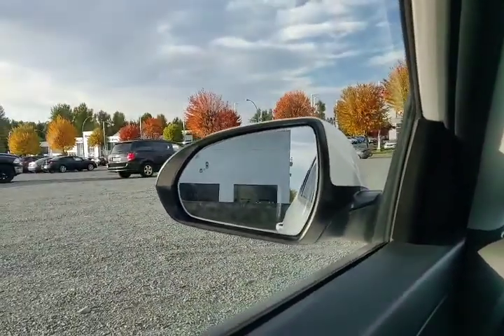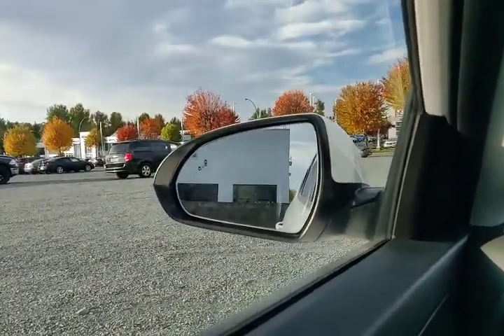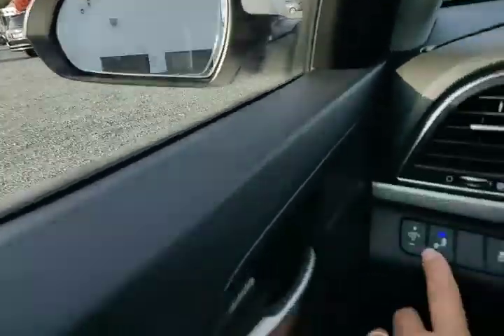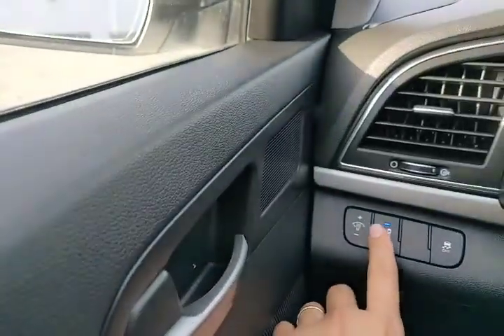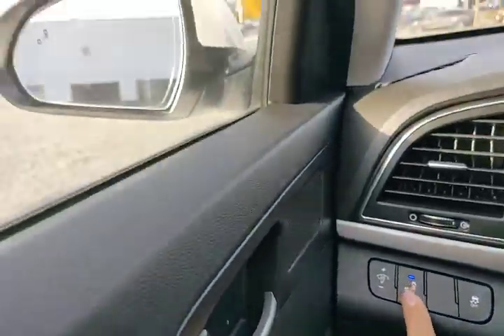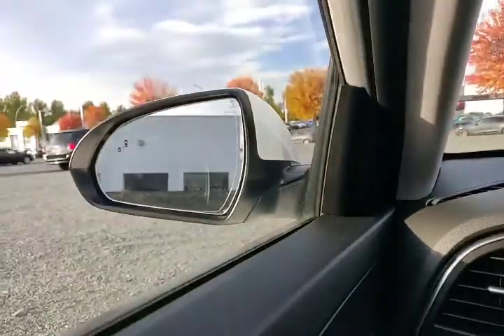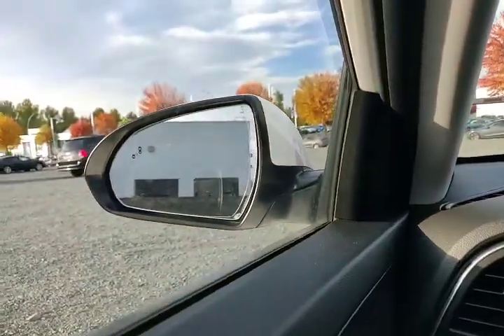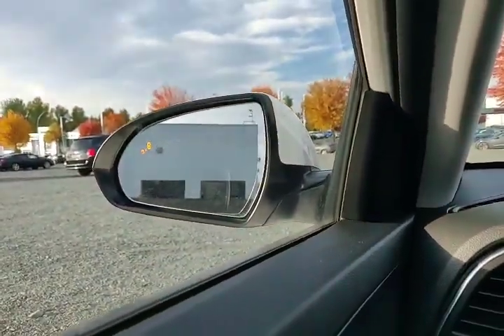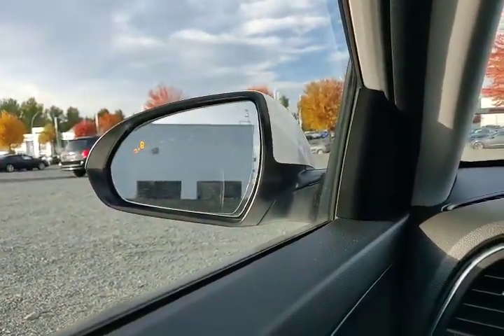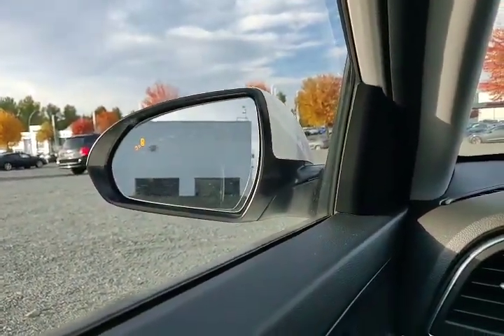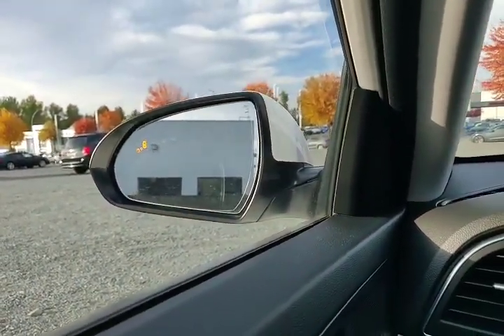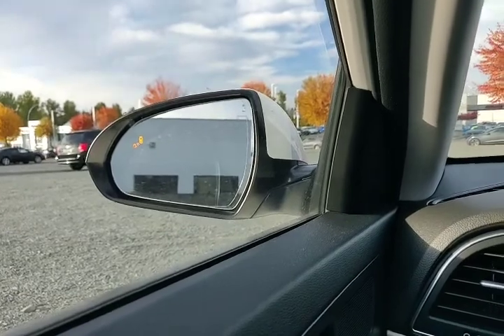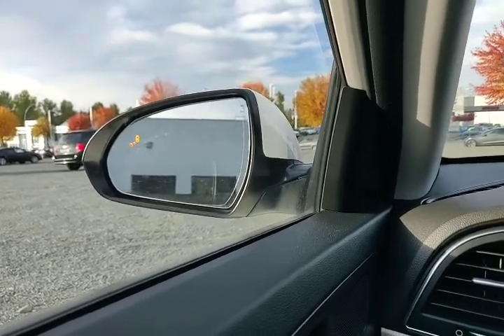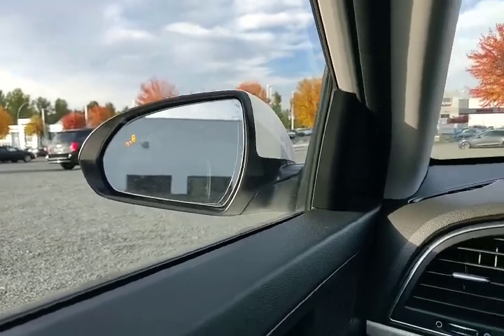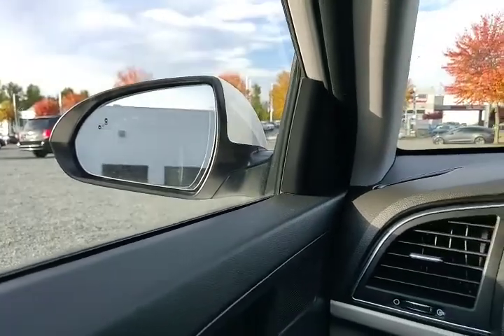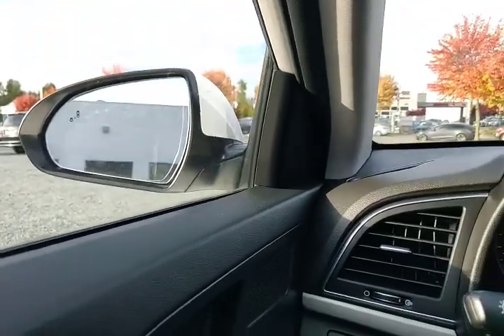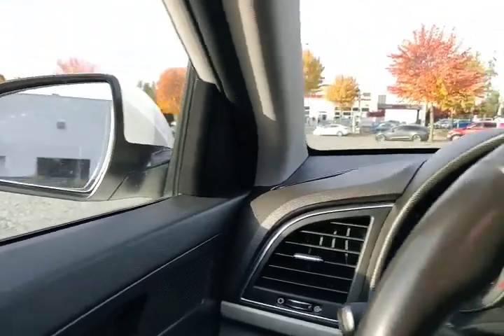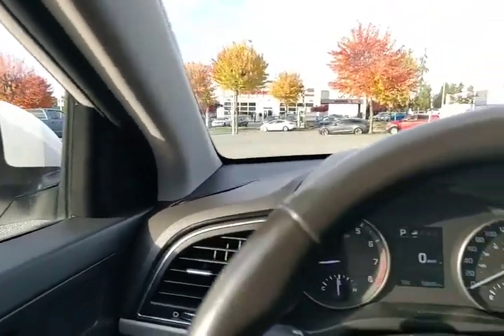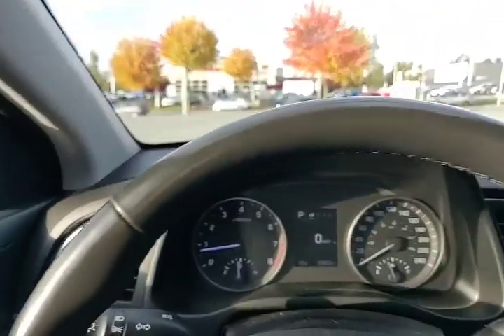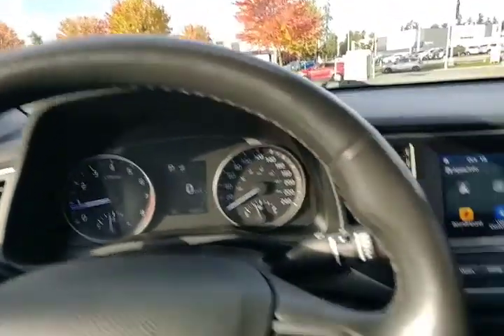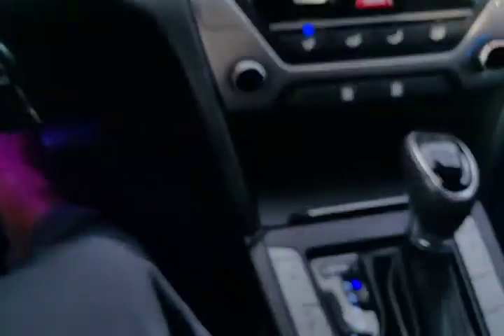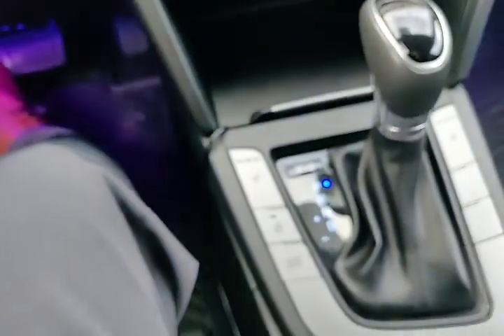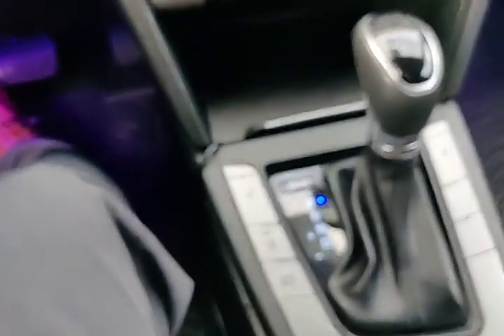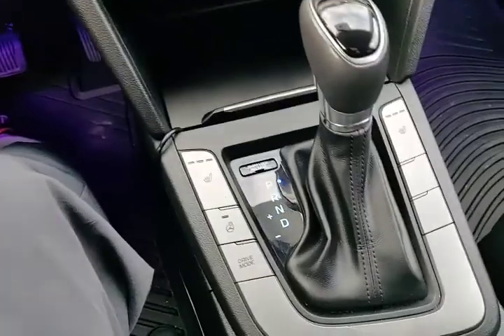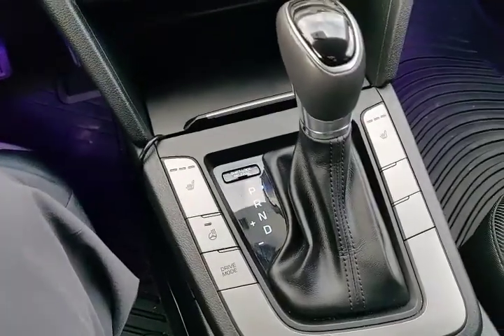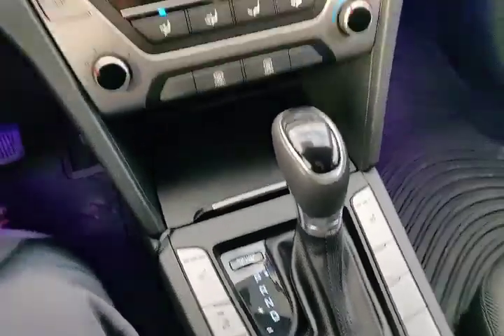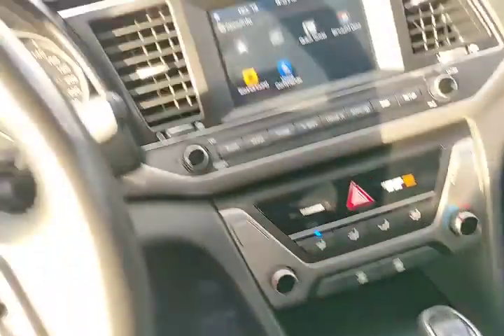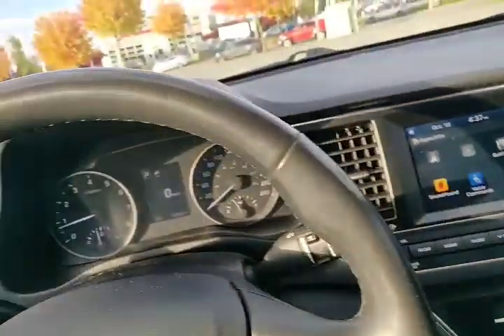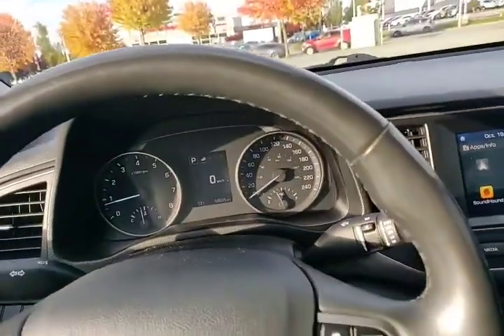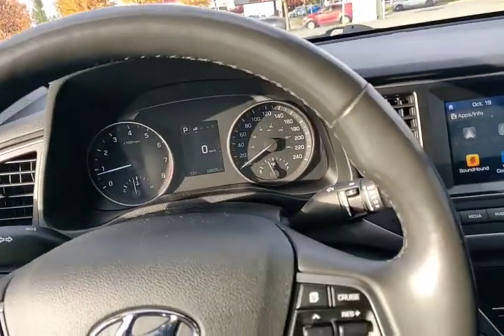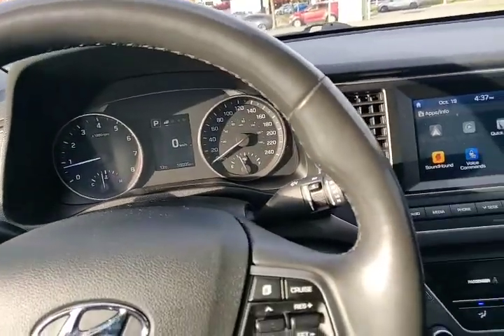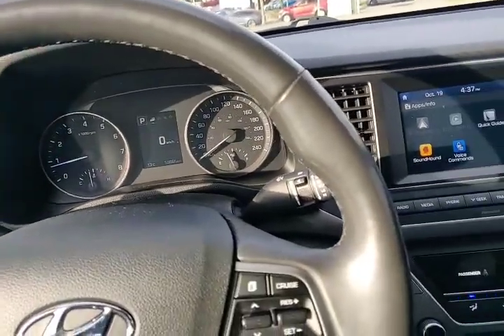Once we go to reverse it lets you know what's going on behind us. It also has blind spot detection — this little button right here which you can turn on and off — and it lets you know if there's anything in your blind spot on your left or right side mirror.